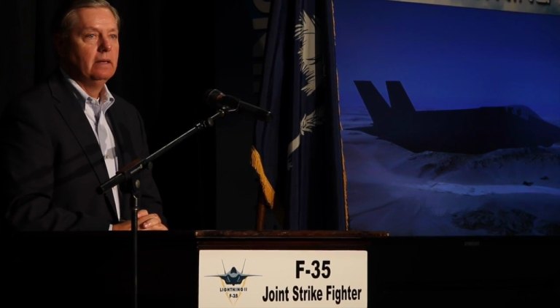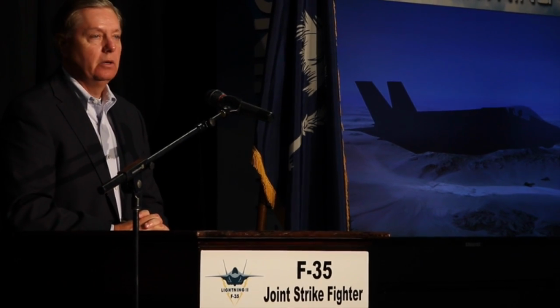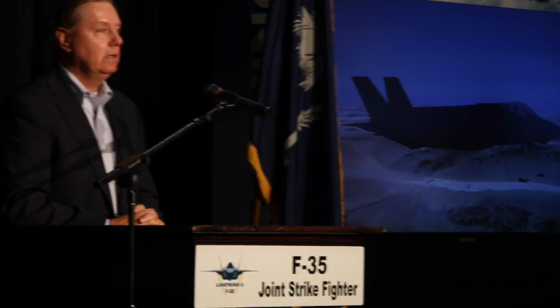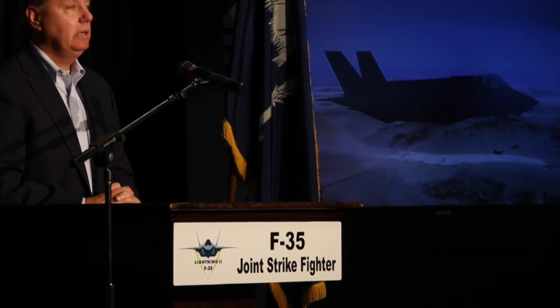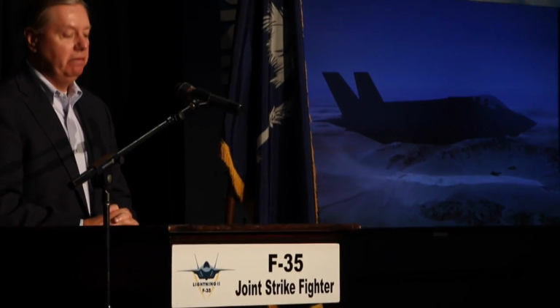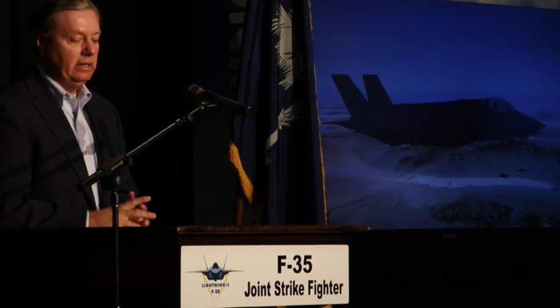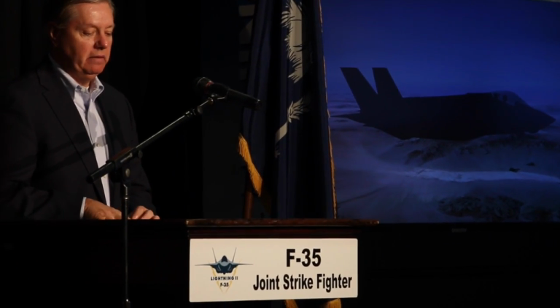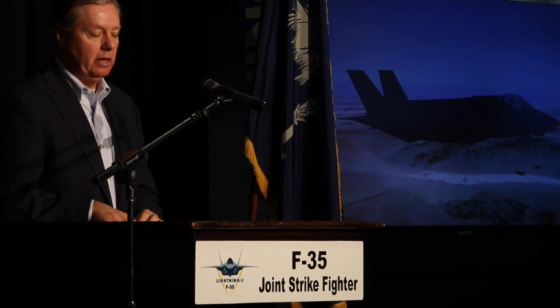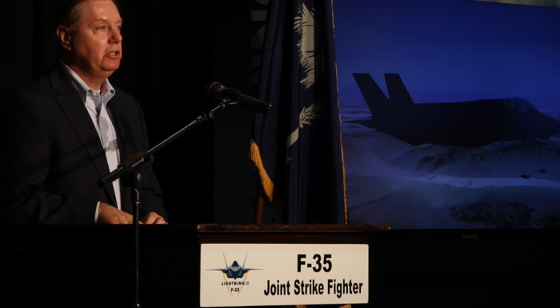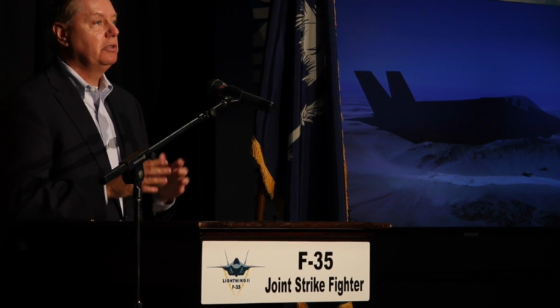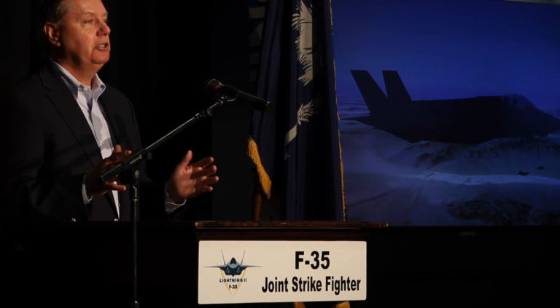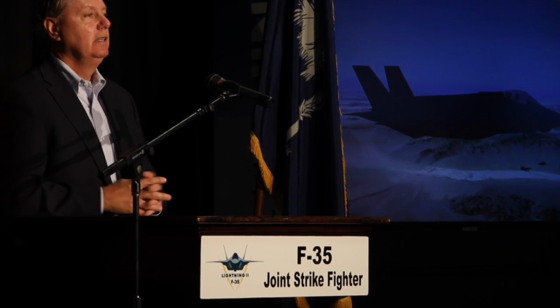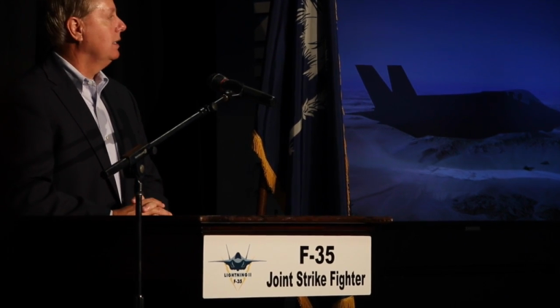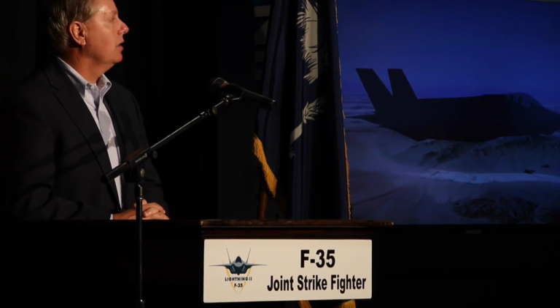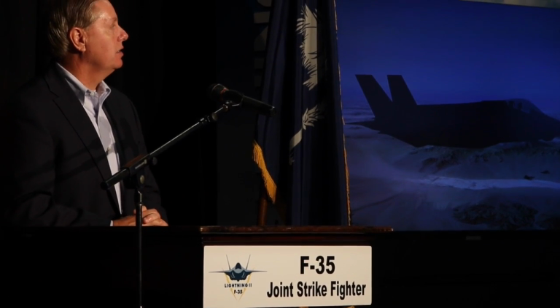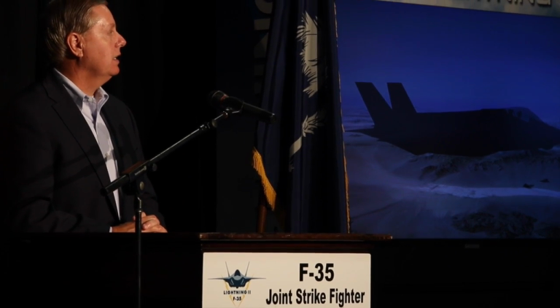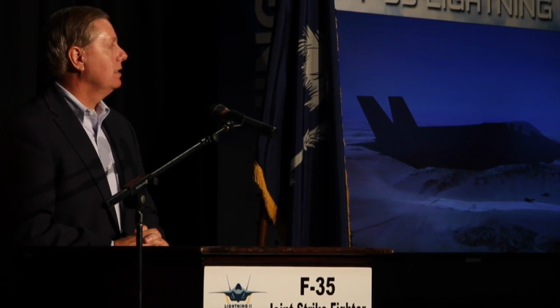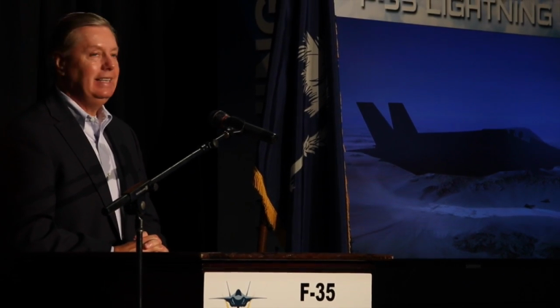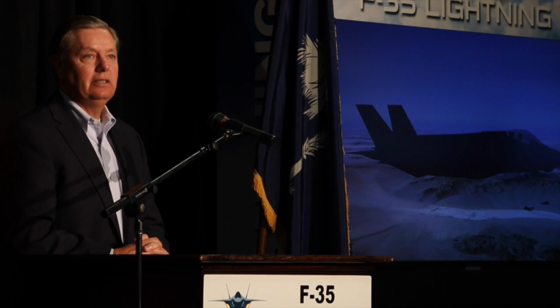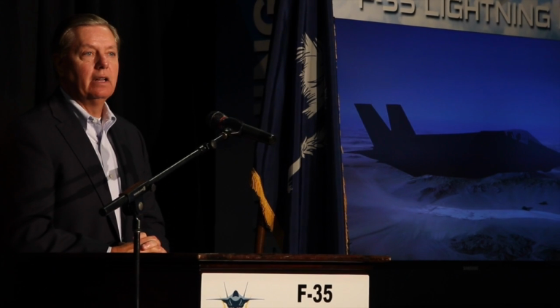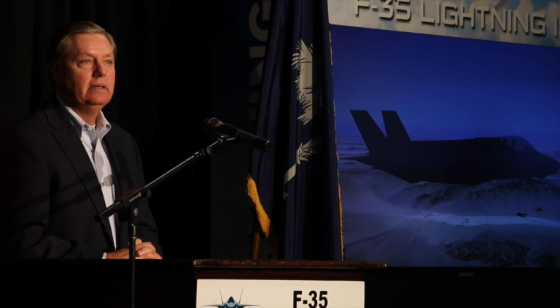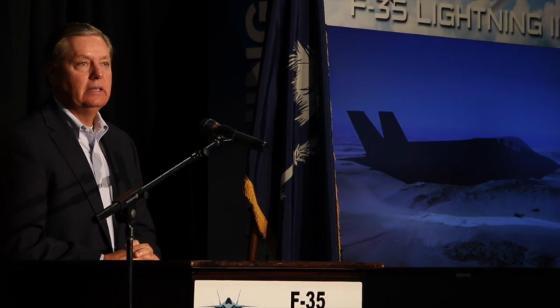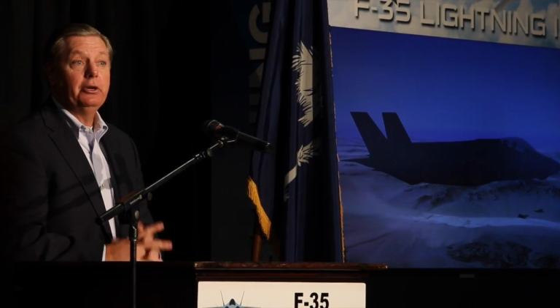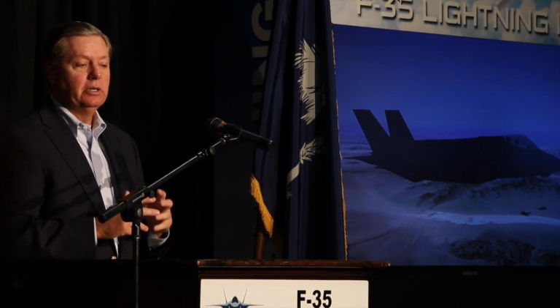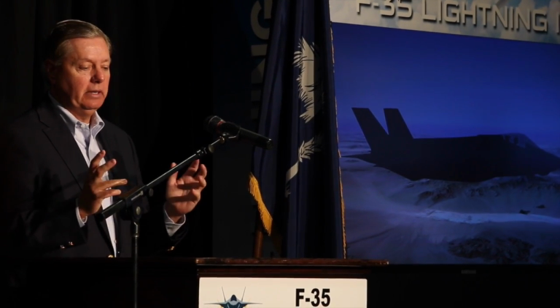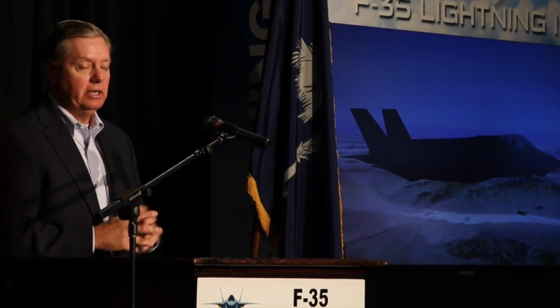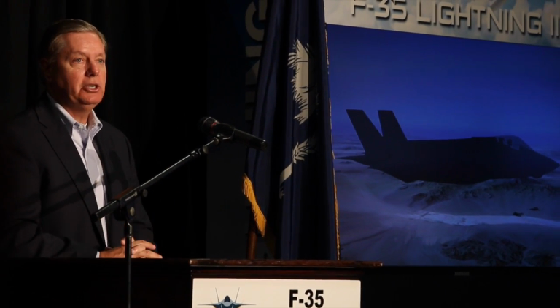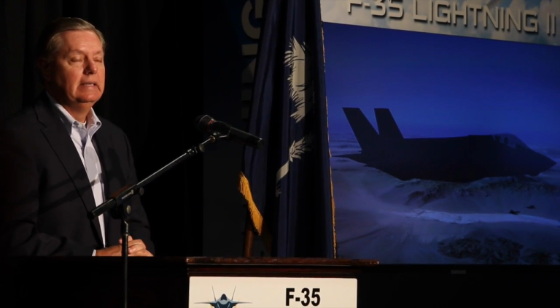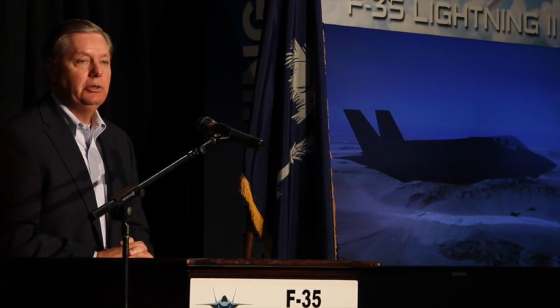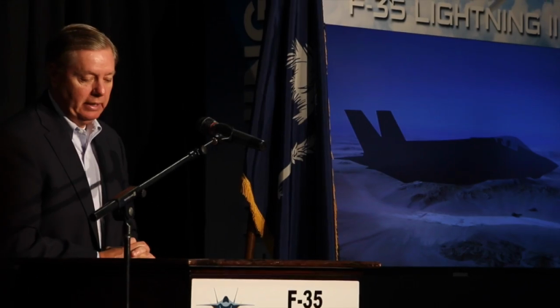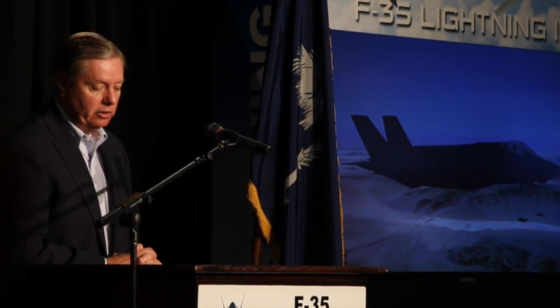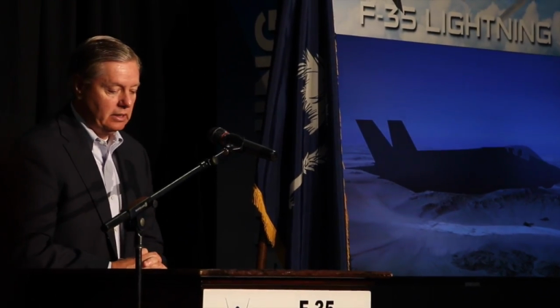The Lockheed Martin family needs to be very proud of what you produce for the country. Technology that's sophisticated is not easy to develop. Something new is something transformational, and you expect starts and stops.